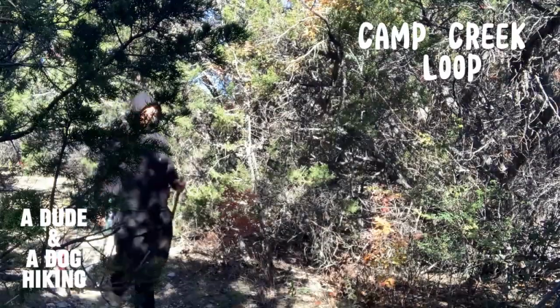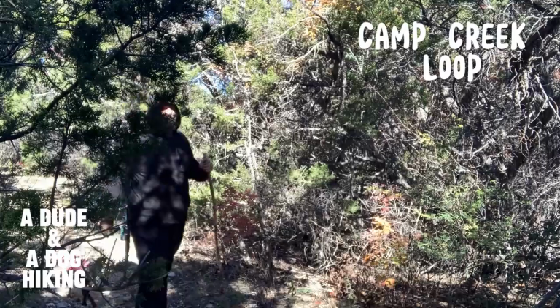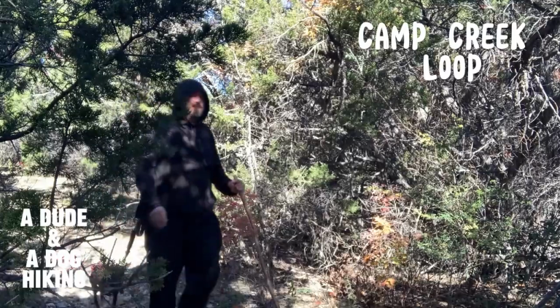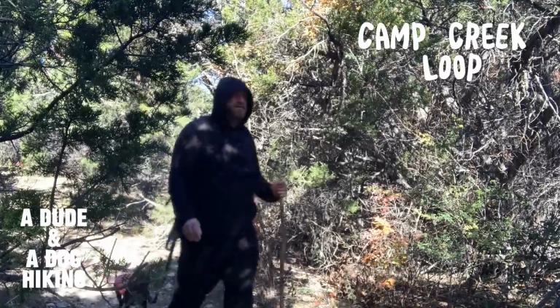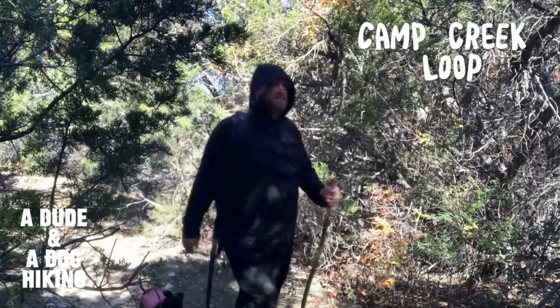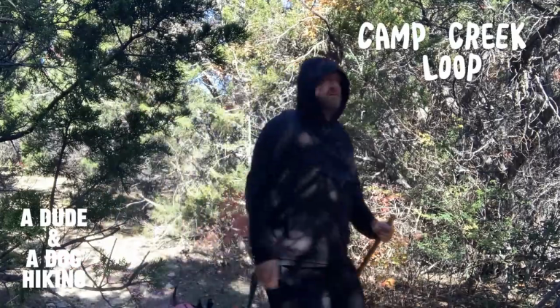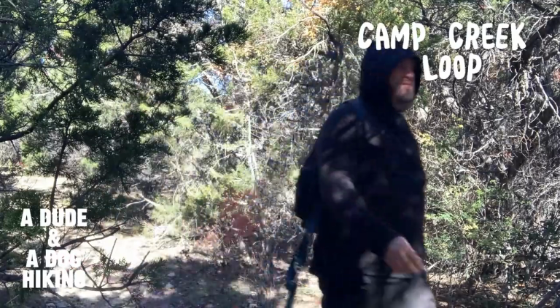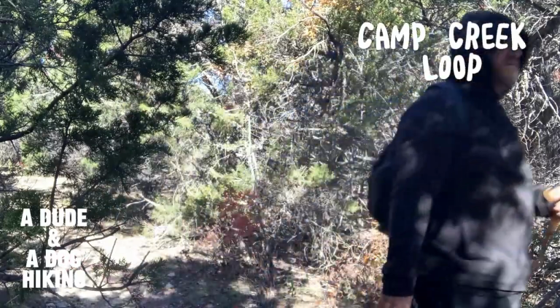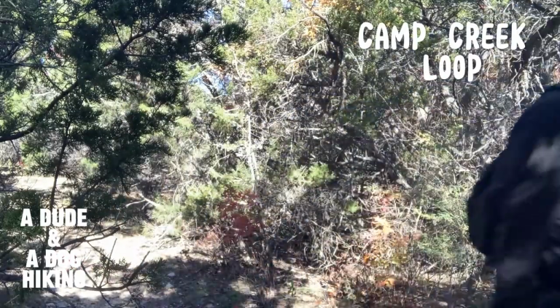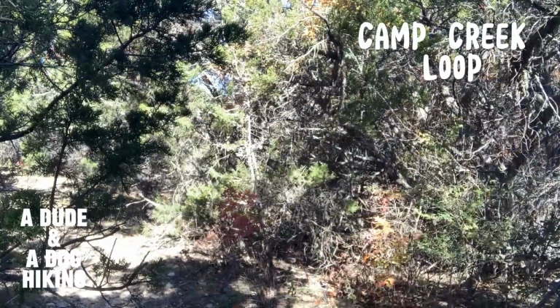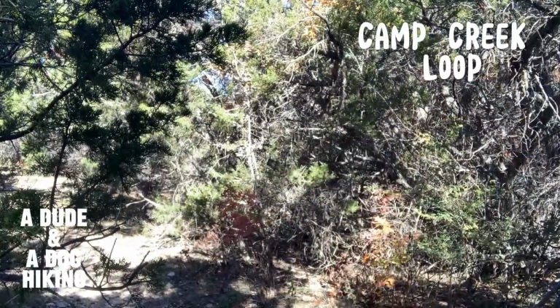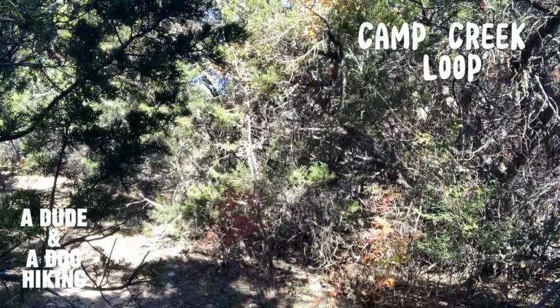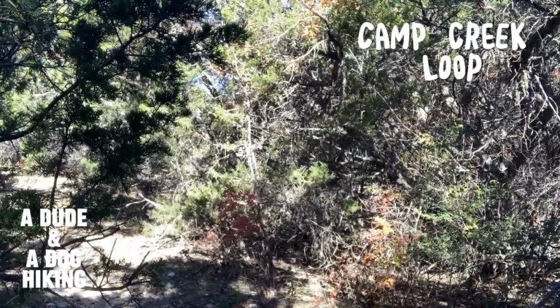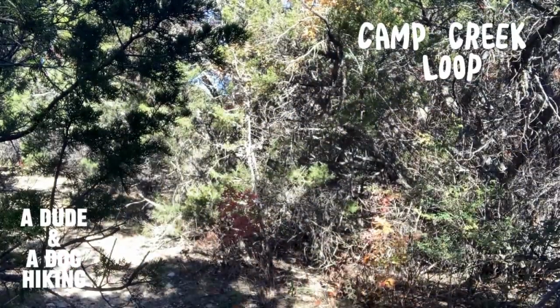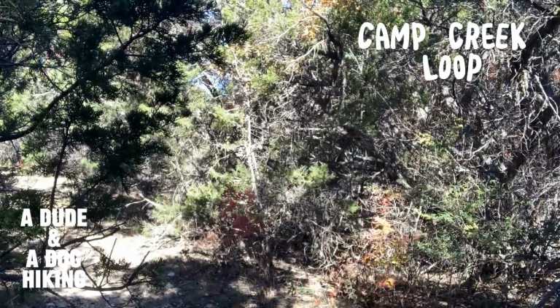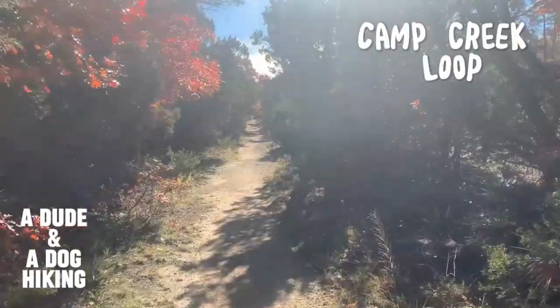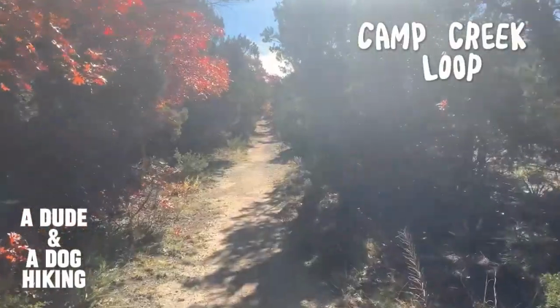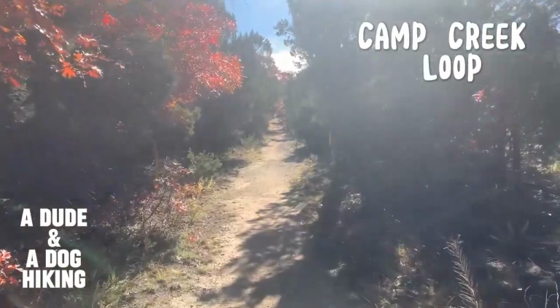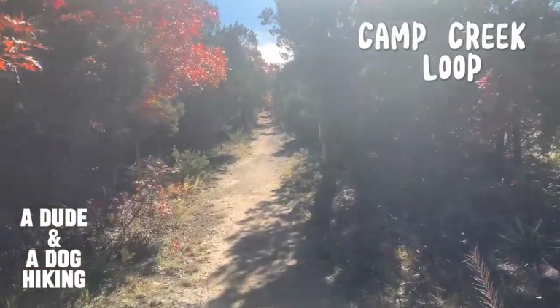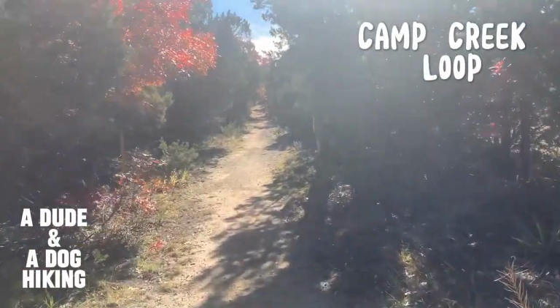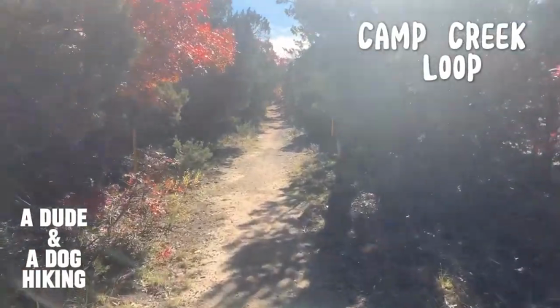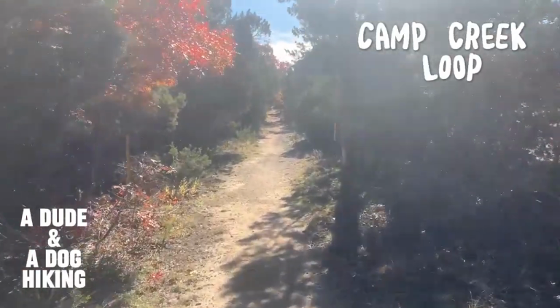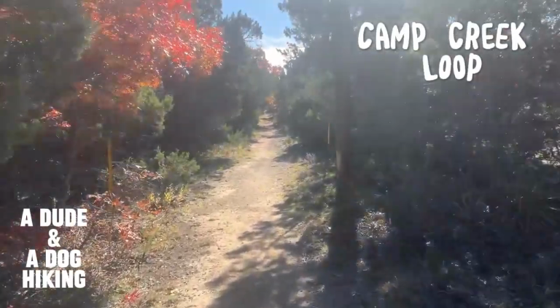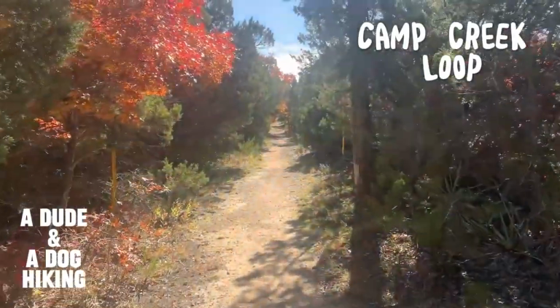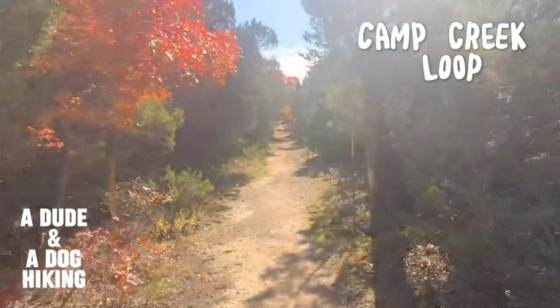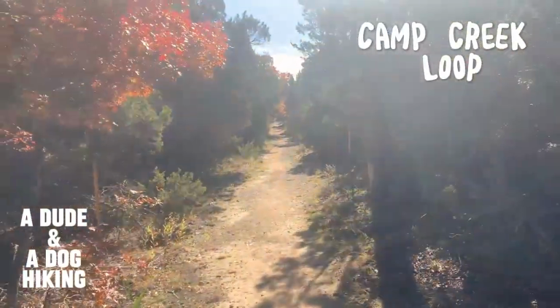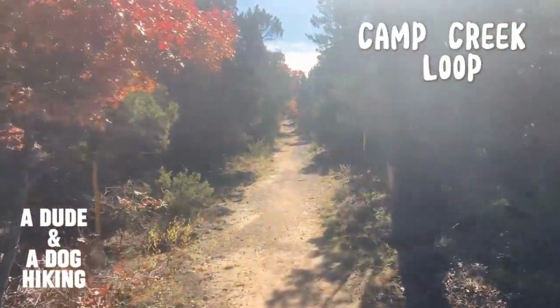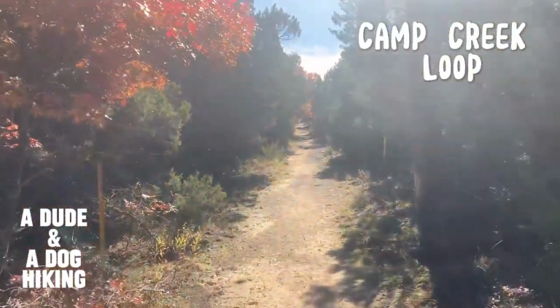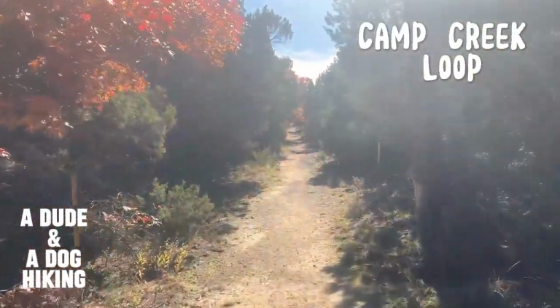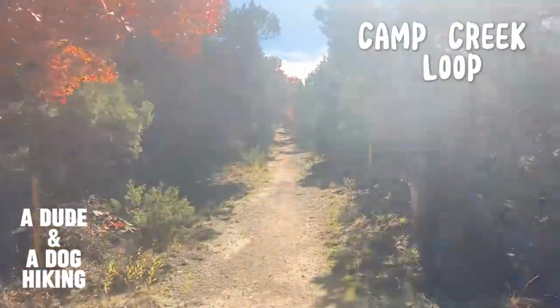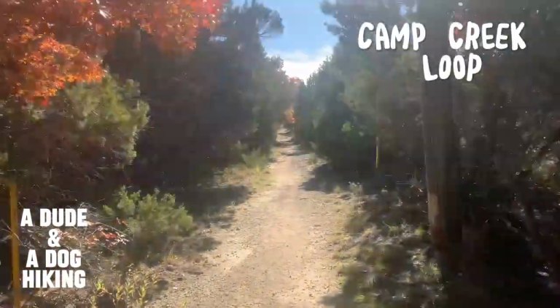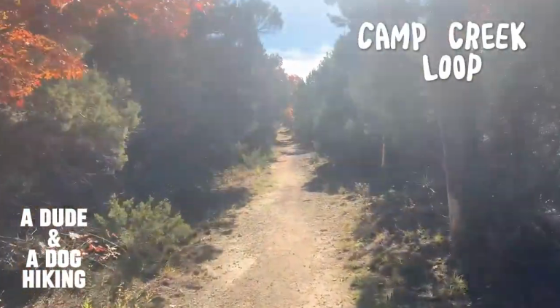Texas Parks and Wildlife rate the Camp Creek Trail as moderate, and with some exposed roots and a few elevation gains, I would say that it is on the easier side of moderate.